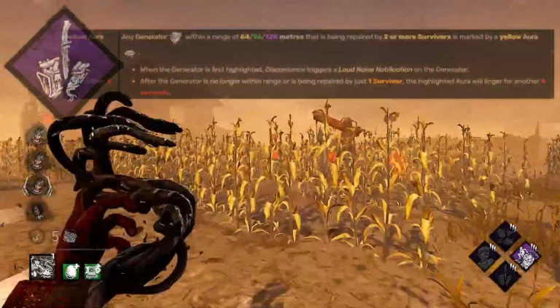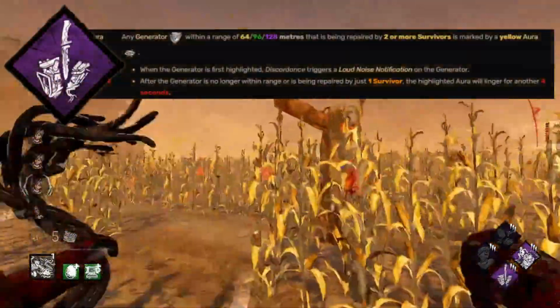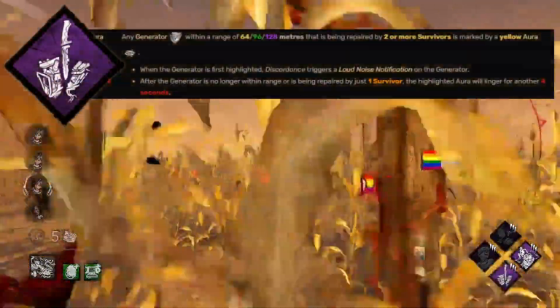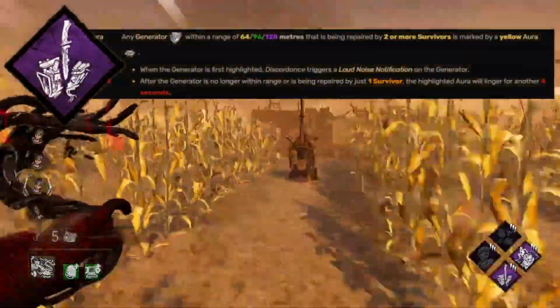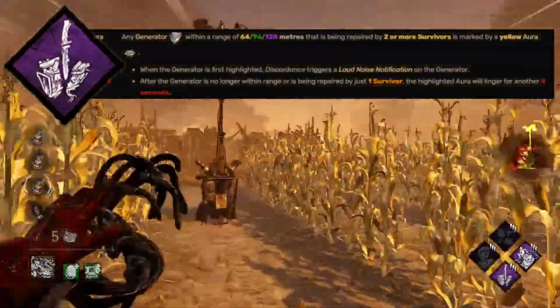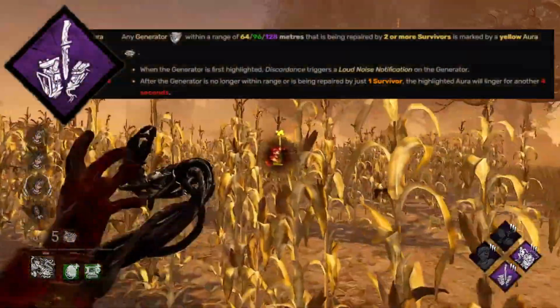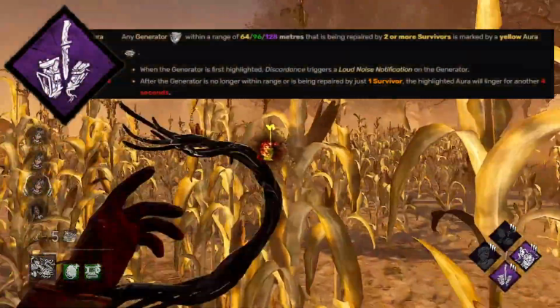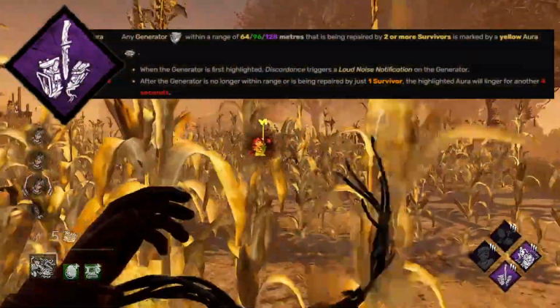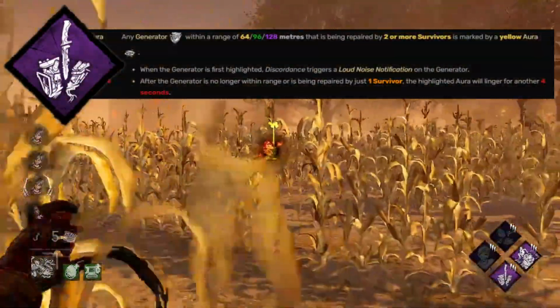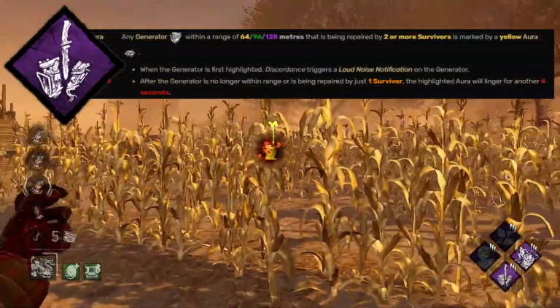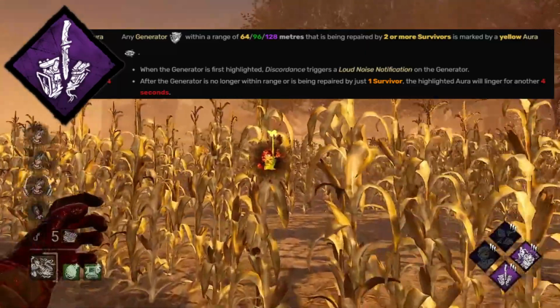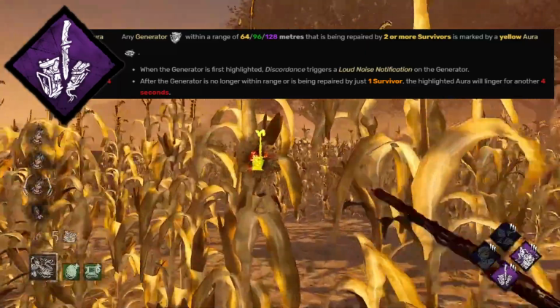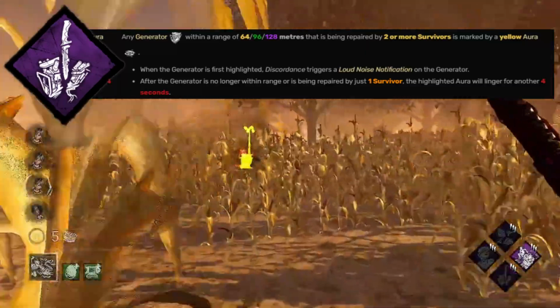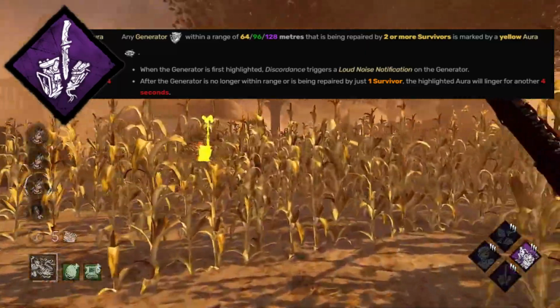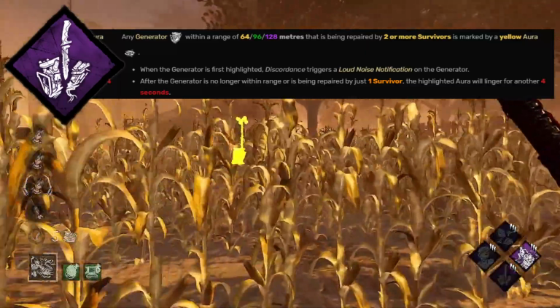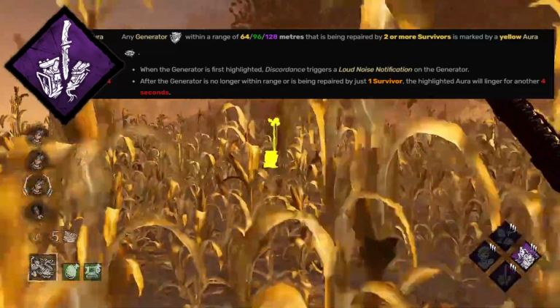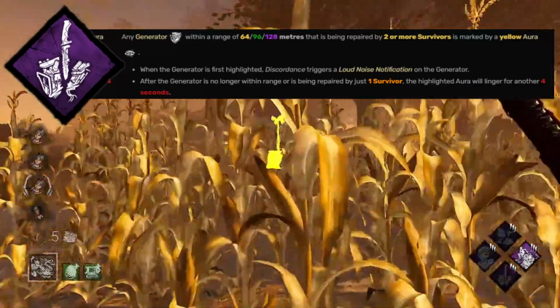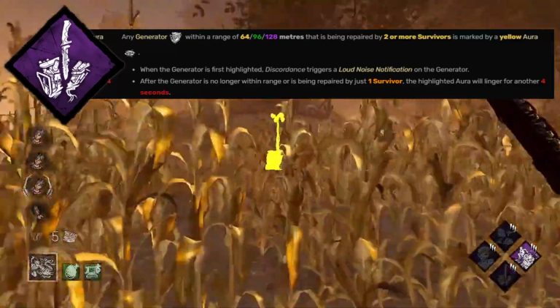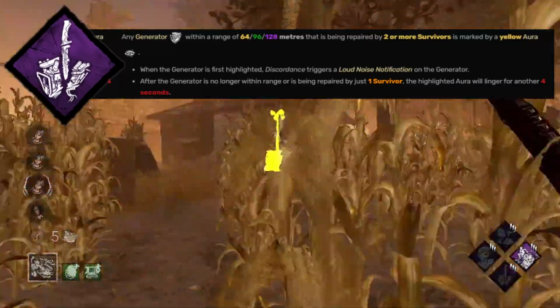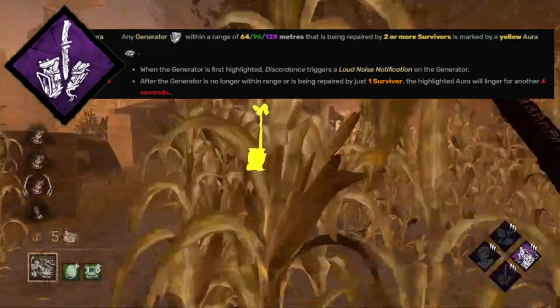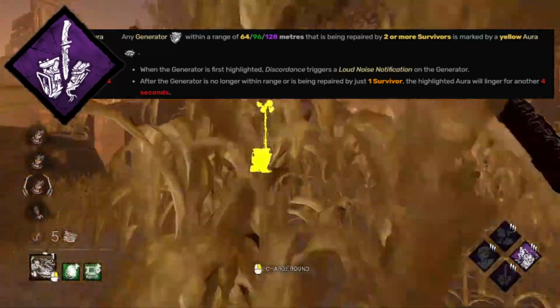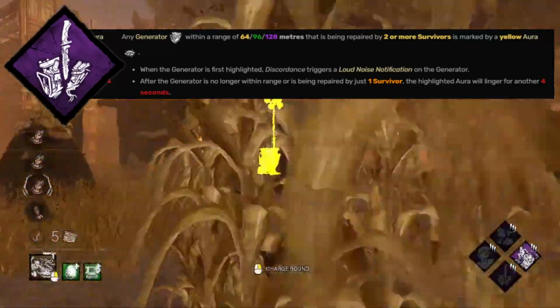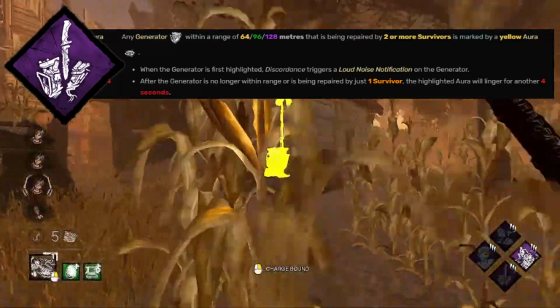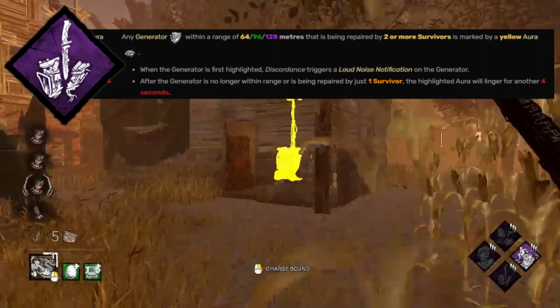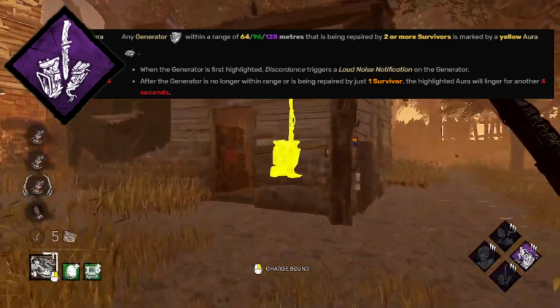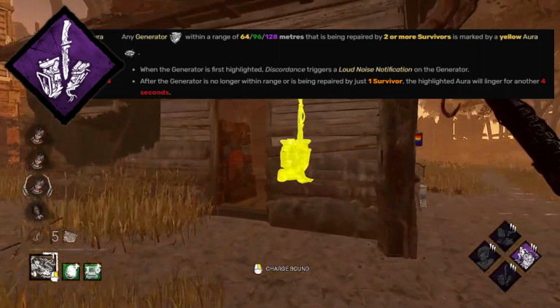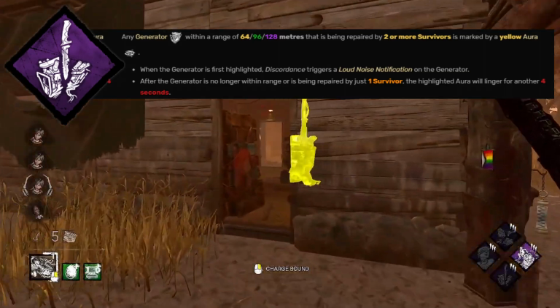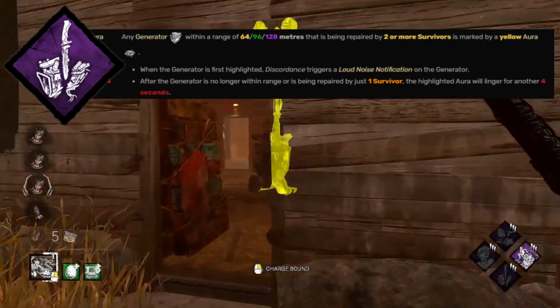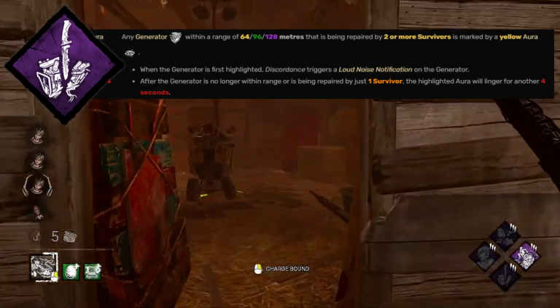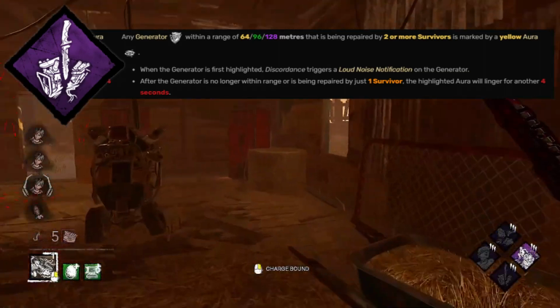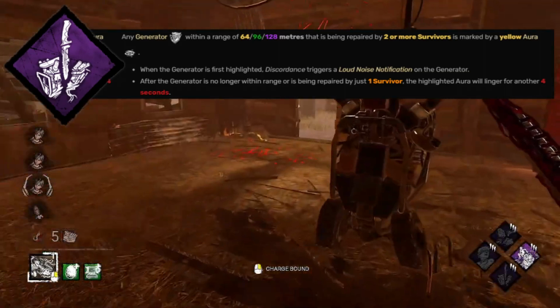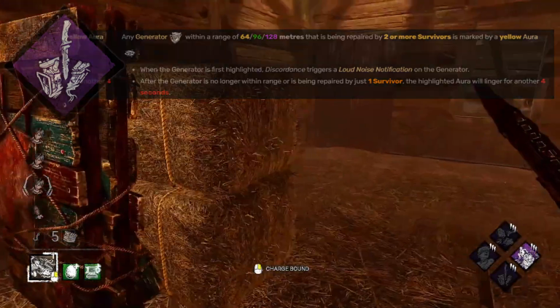Discordance allows you to know if more than one person is working on a generator through a loud noise notification, as well as a generator in question showing an aura. Due to Wesker's mobility, you can quickly place pressure on multiple survivors using the knowledge from Discordance.